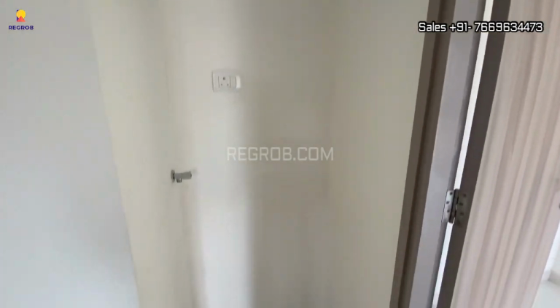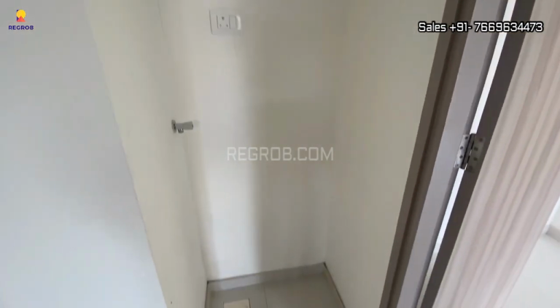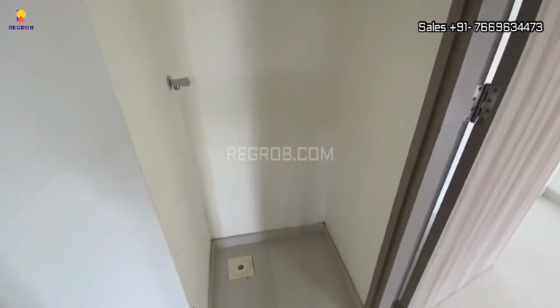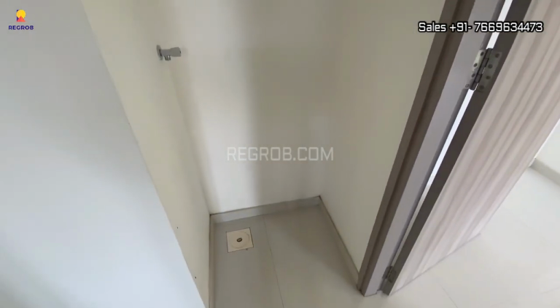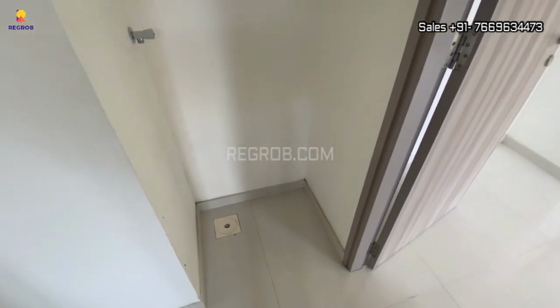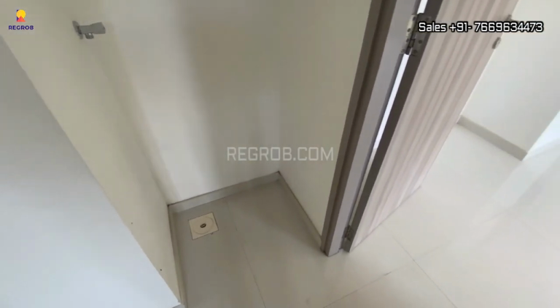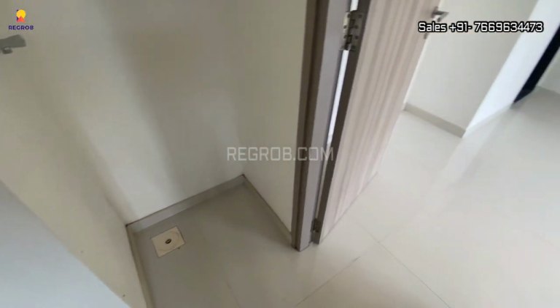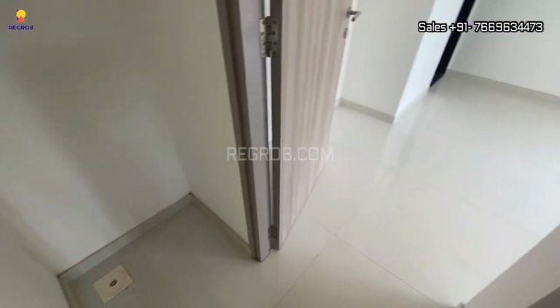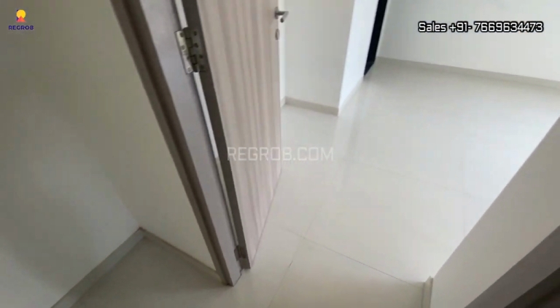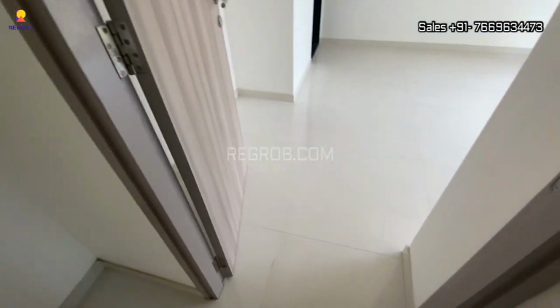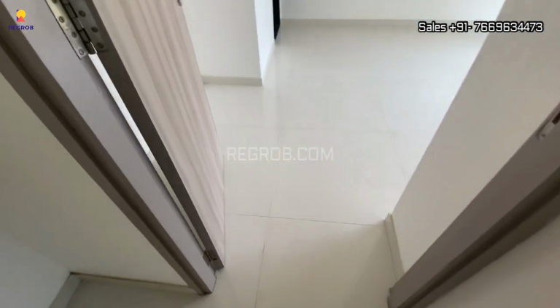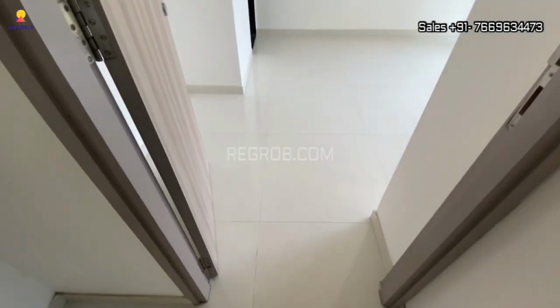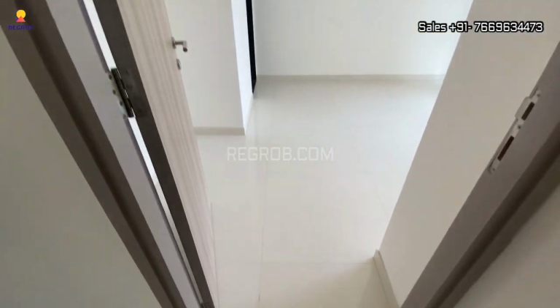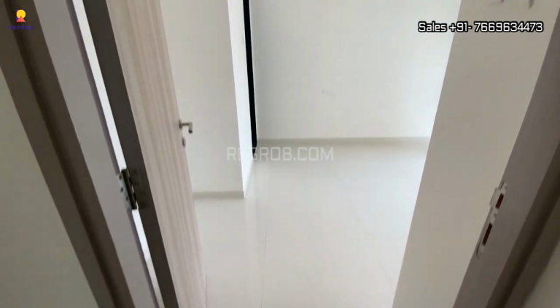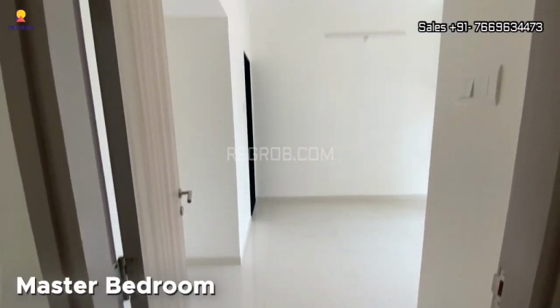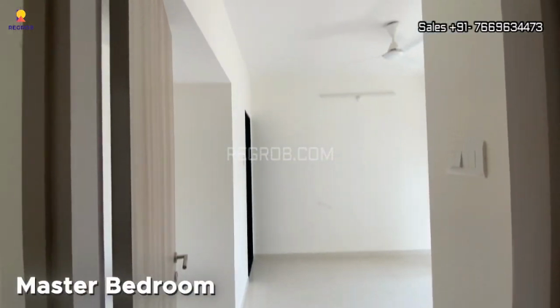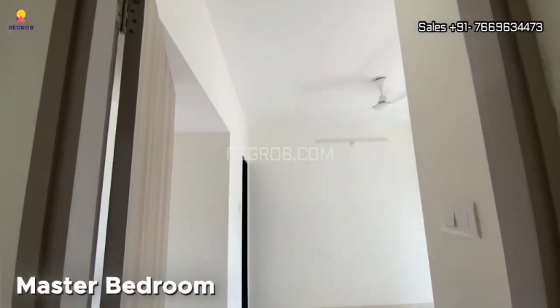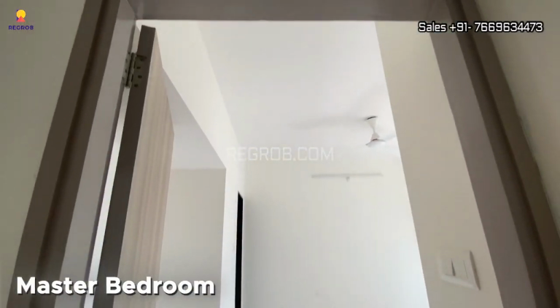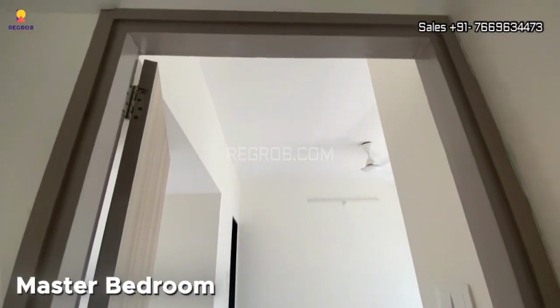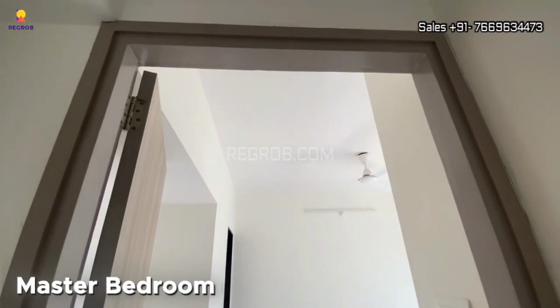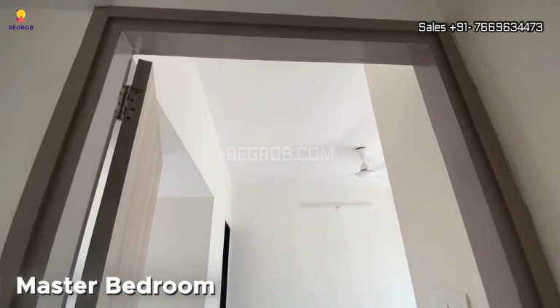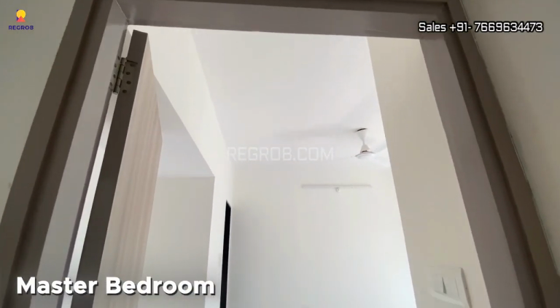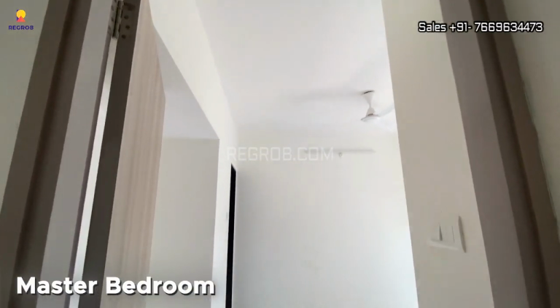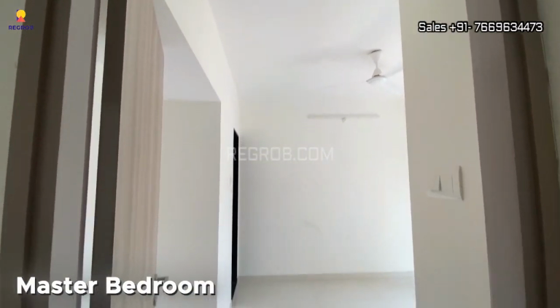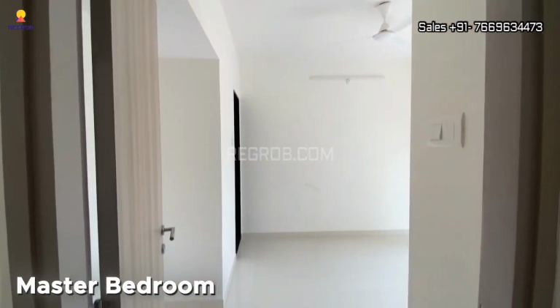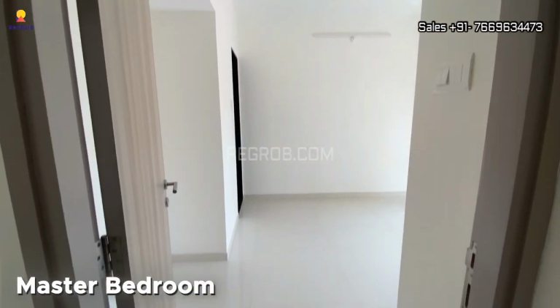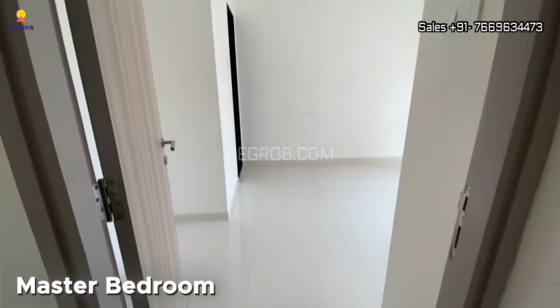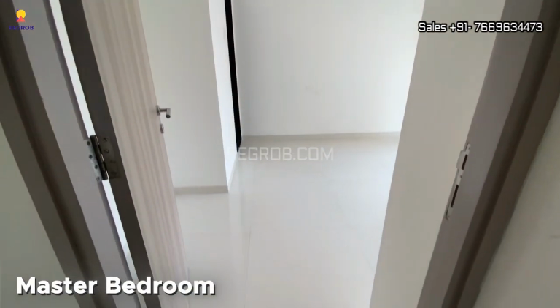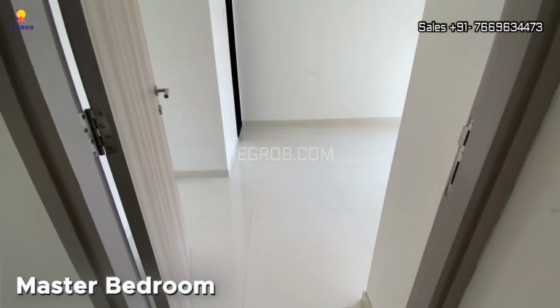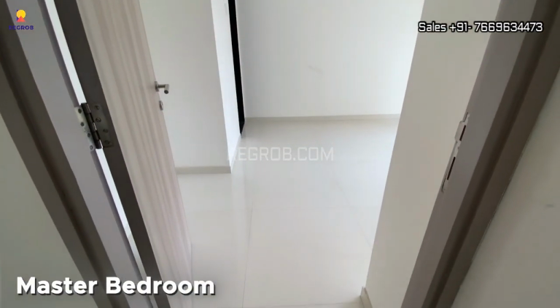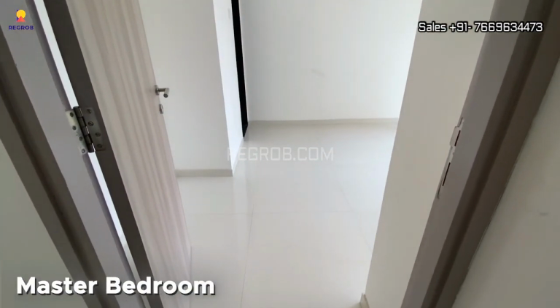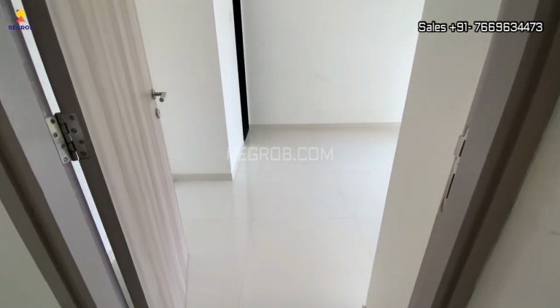Here in the utility area you can place your washing machine. Now we are taking you into the master bedroom — here's the entrance.